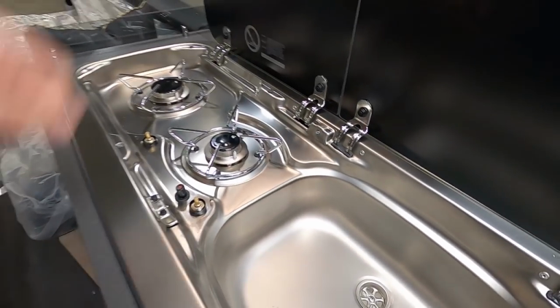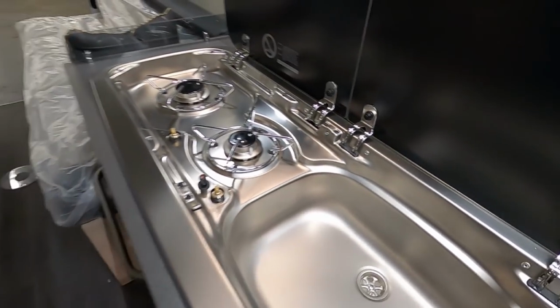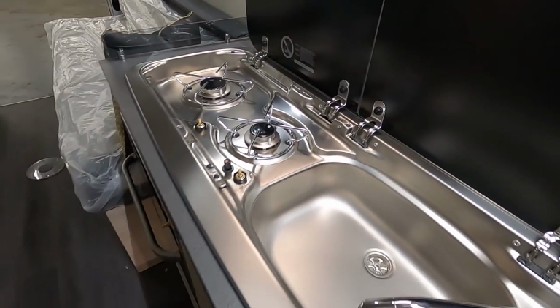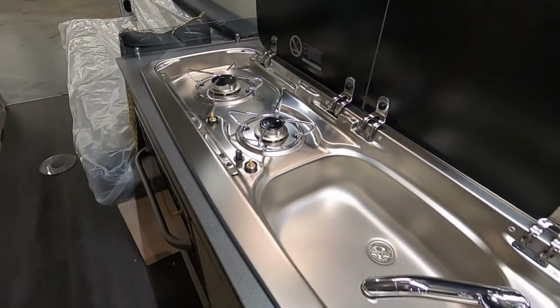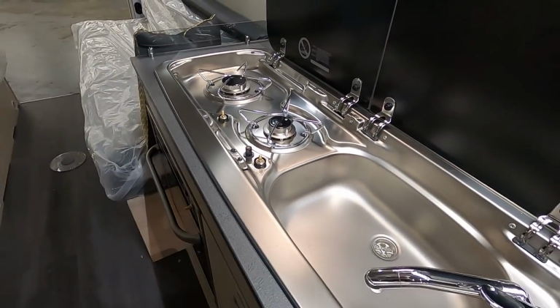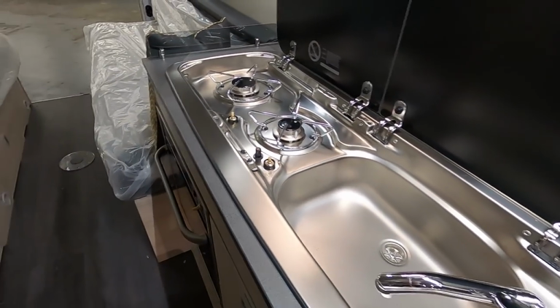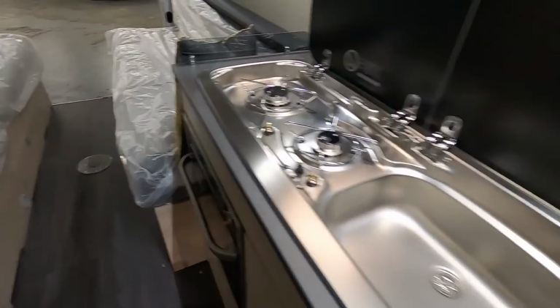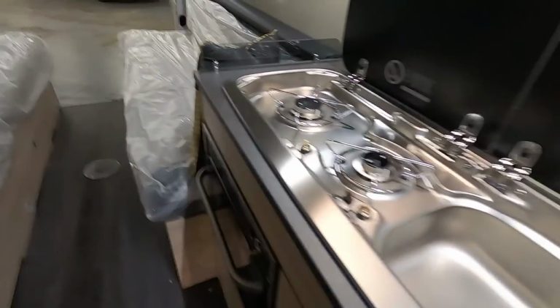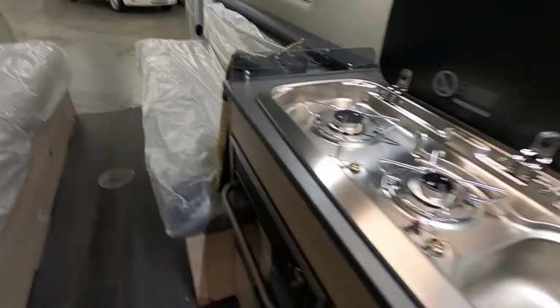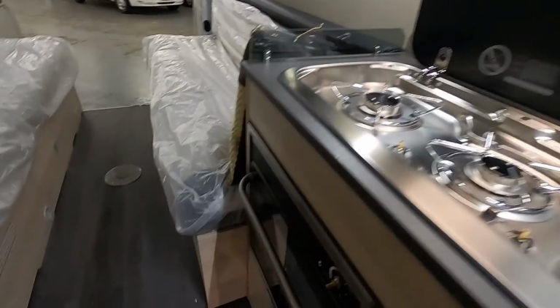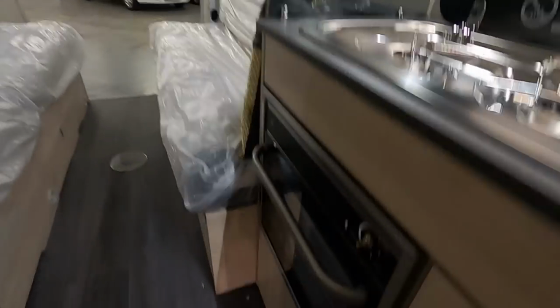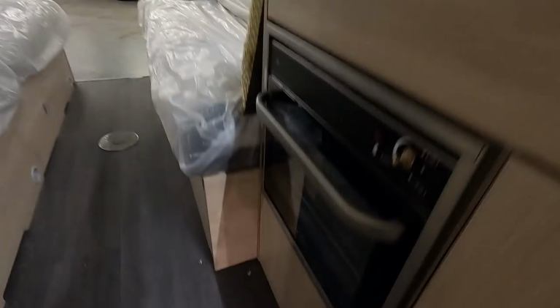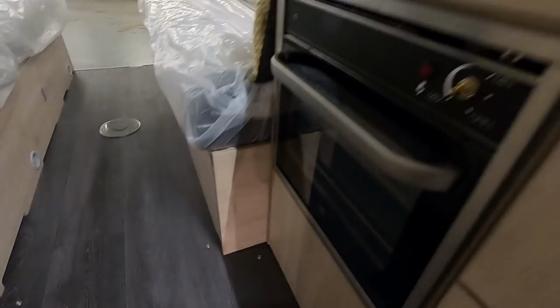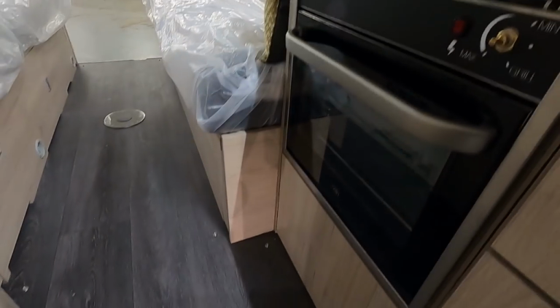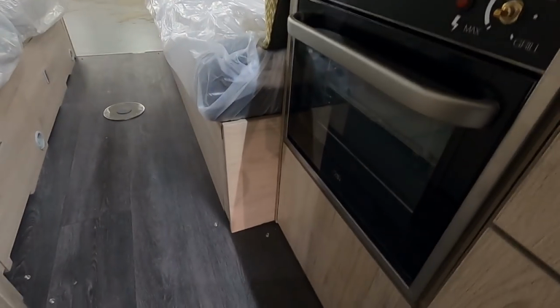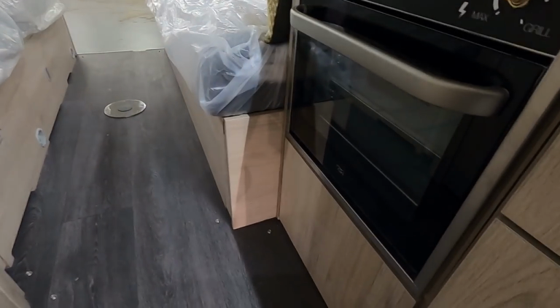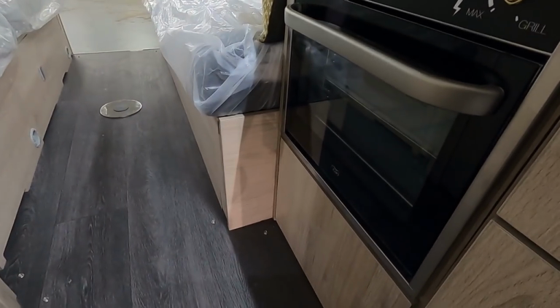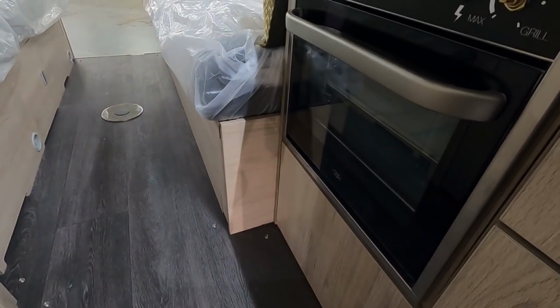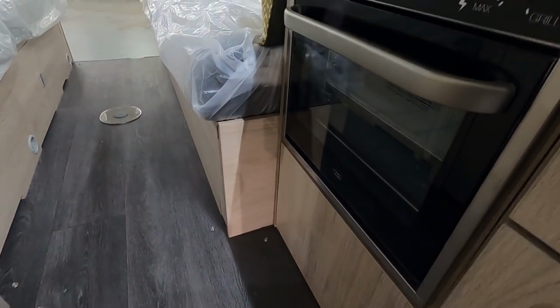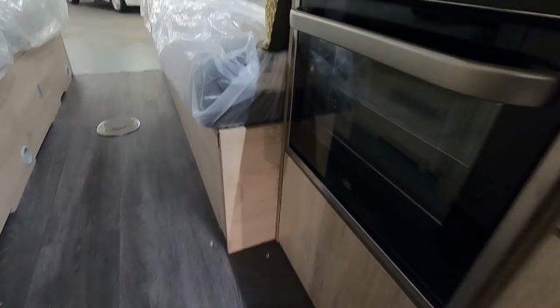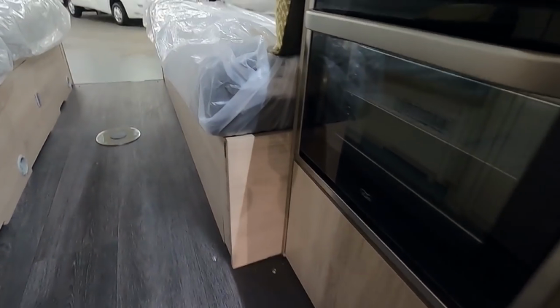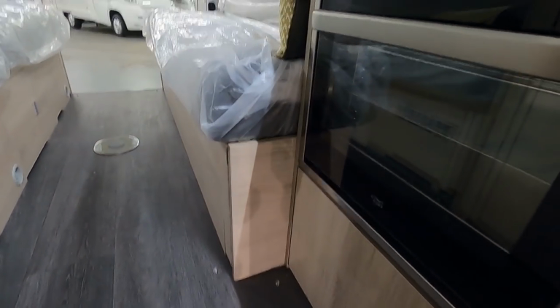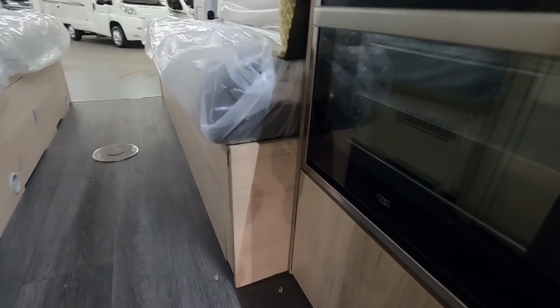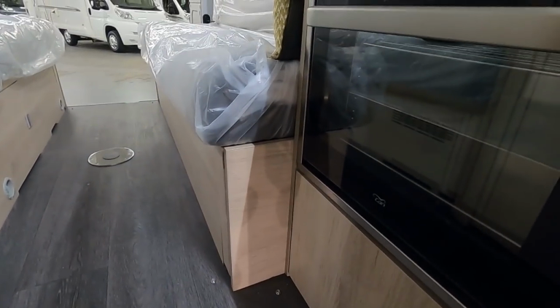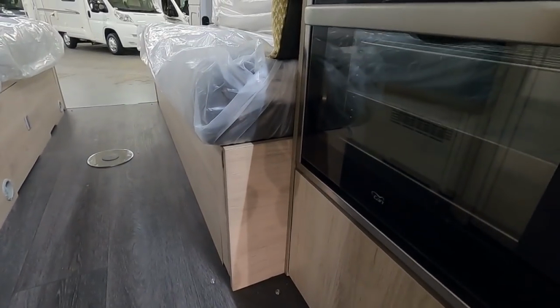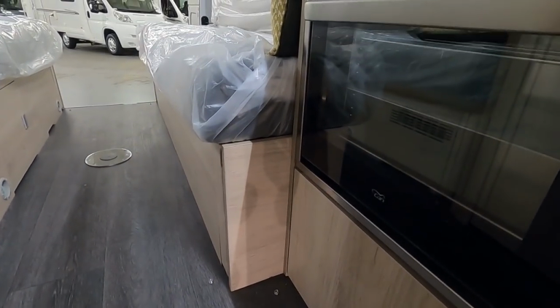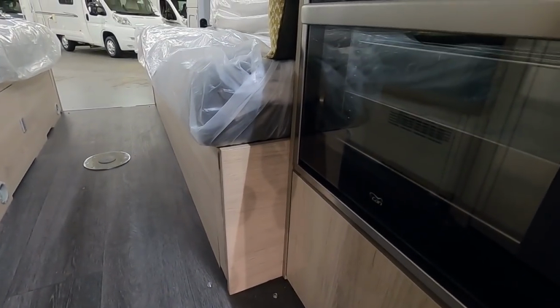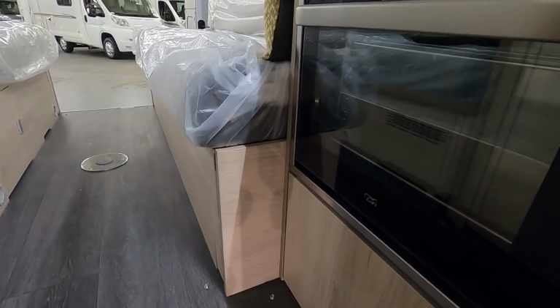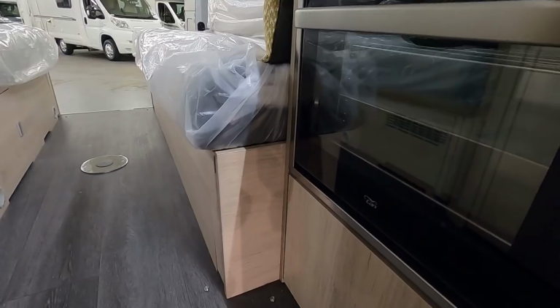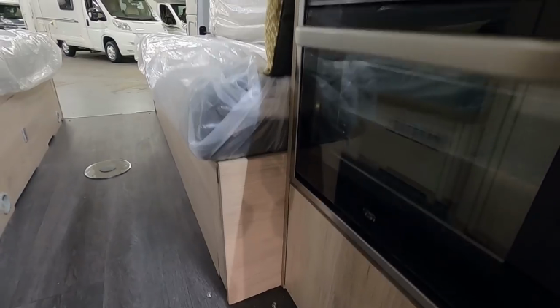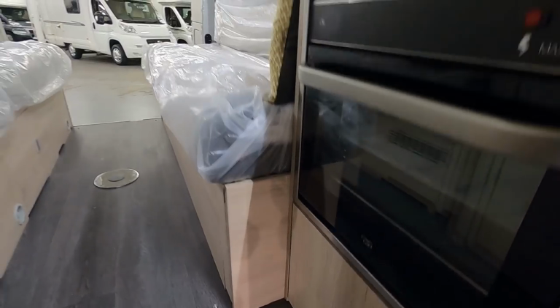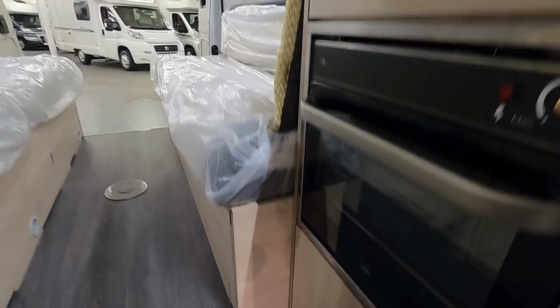There's a two-burner hob and a combi oven — grill oven.